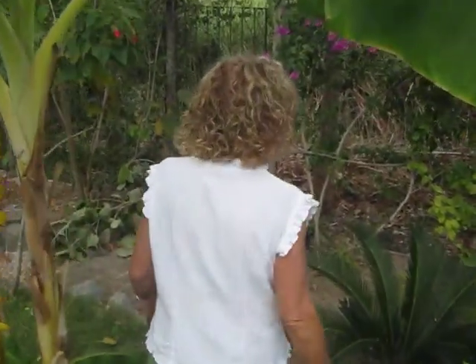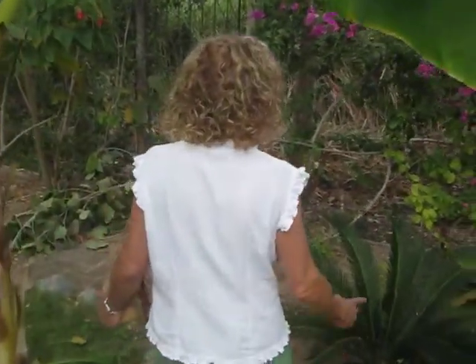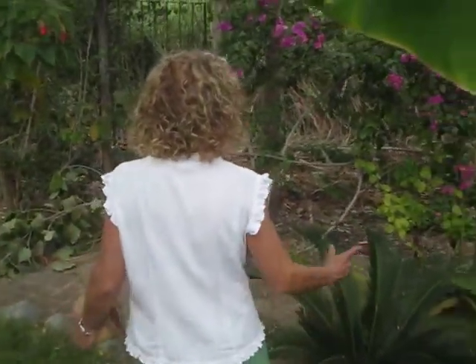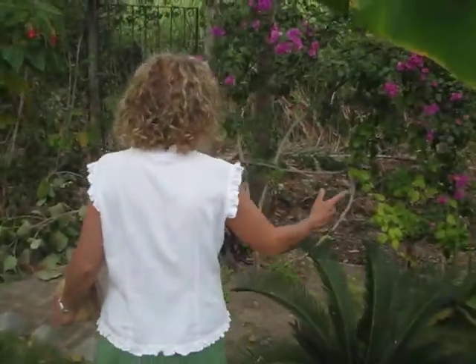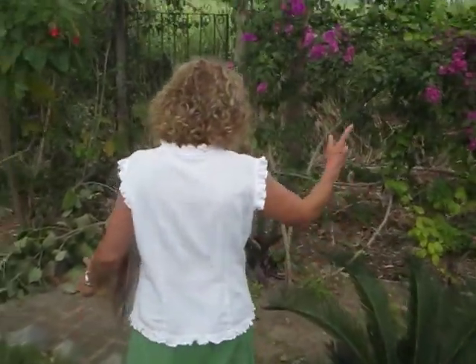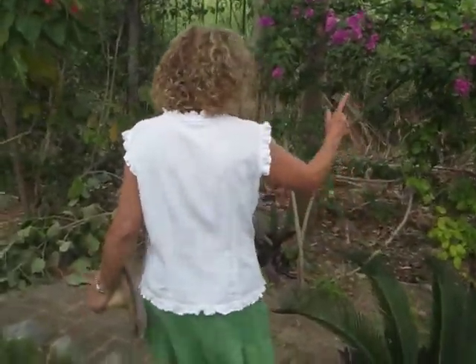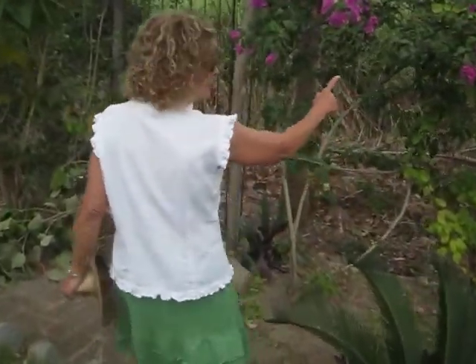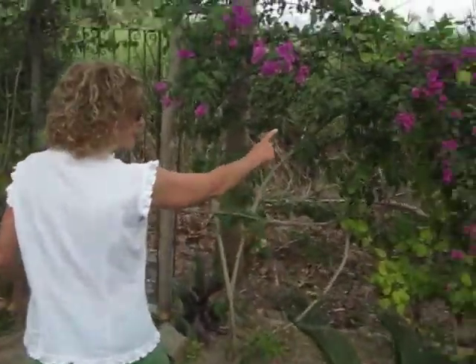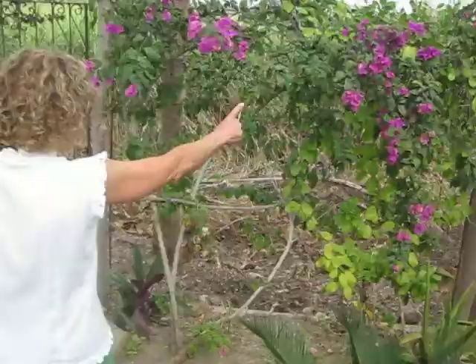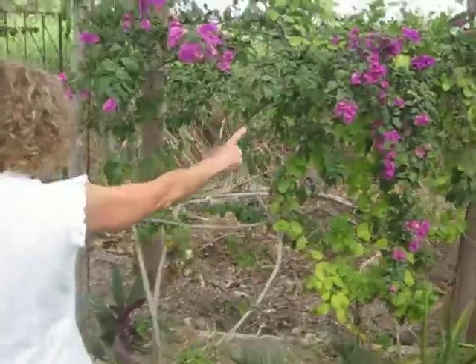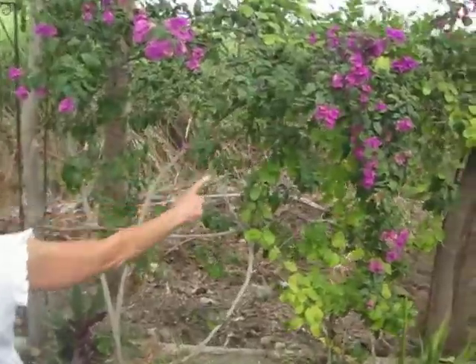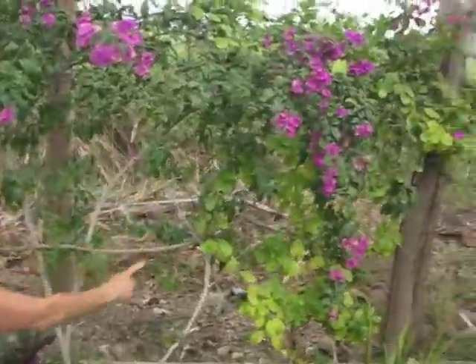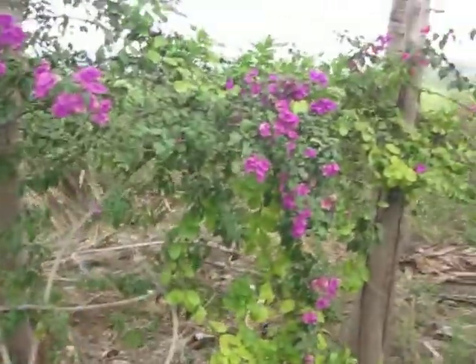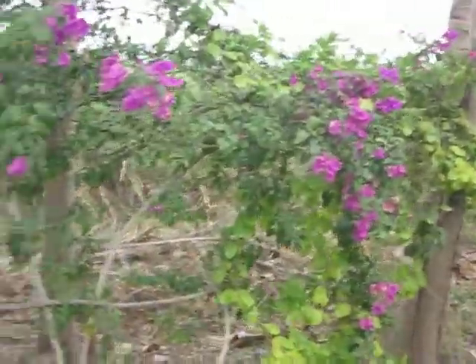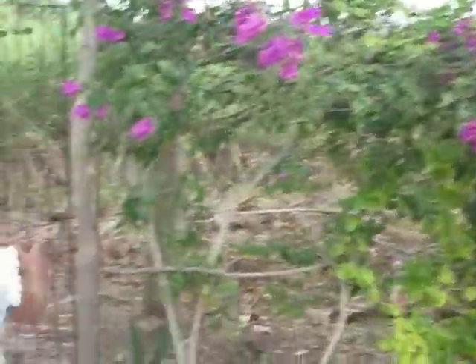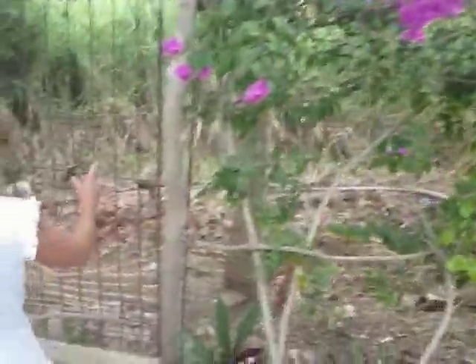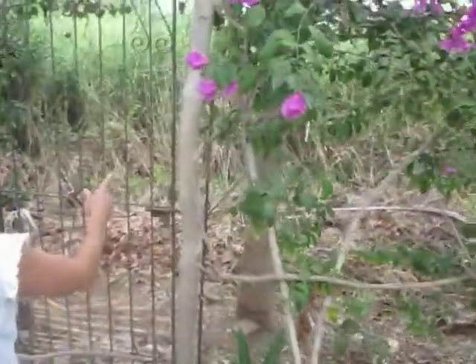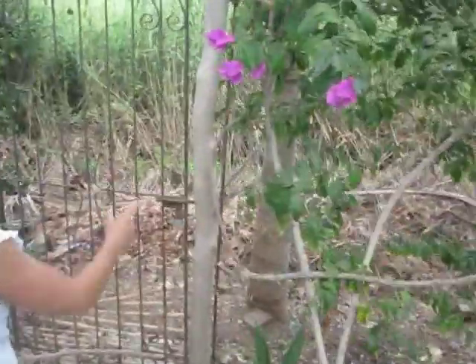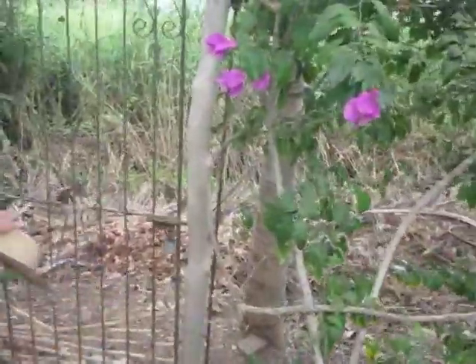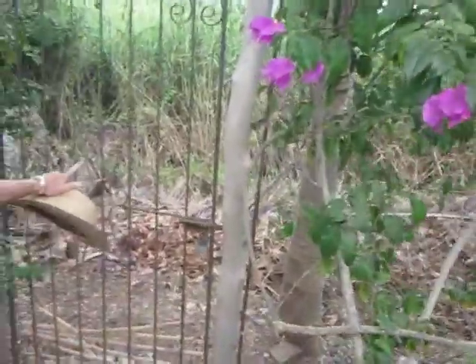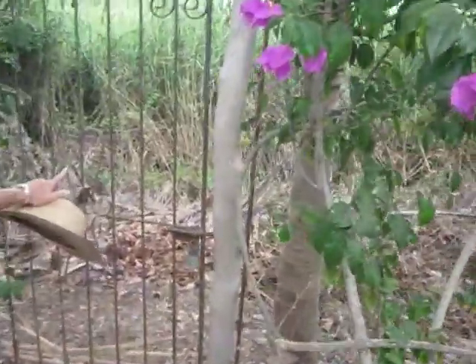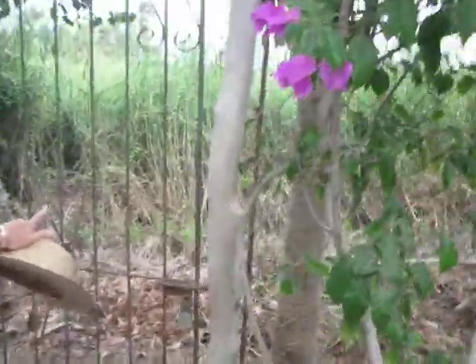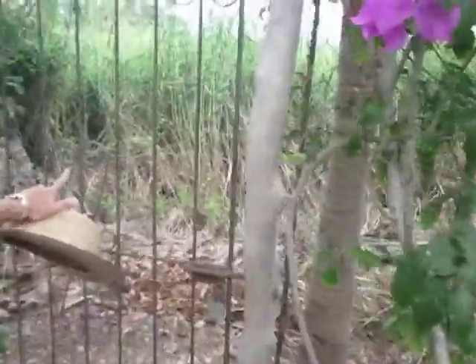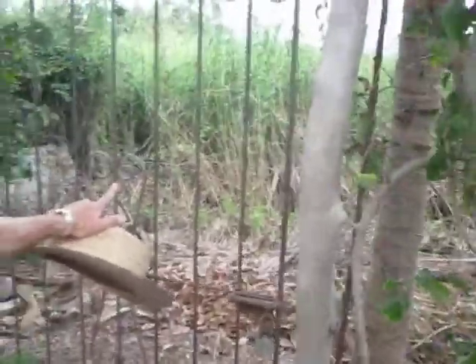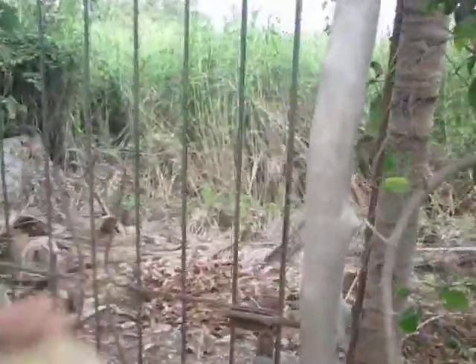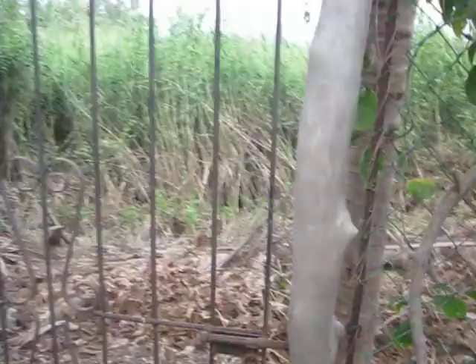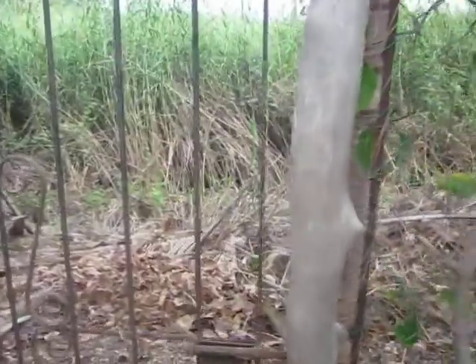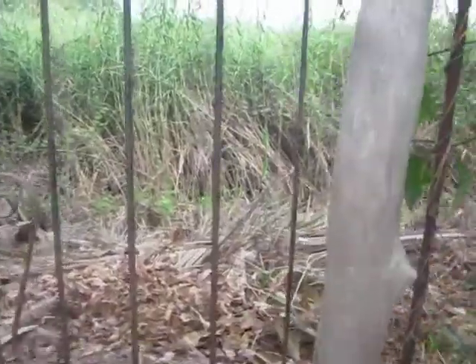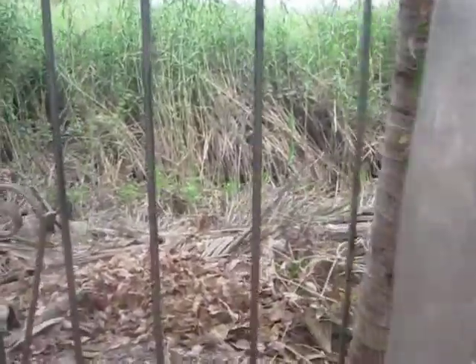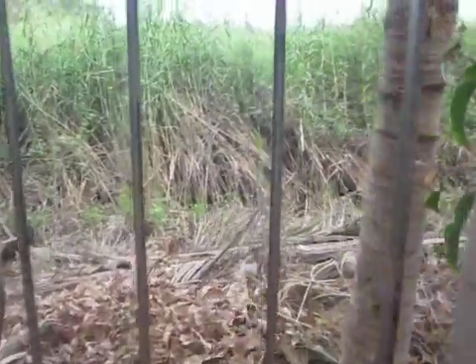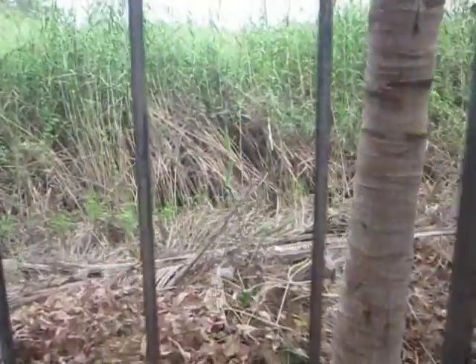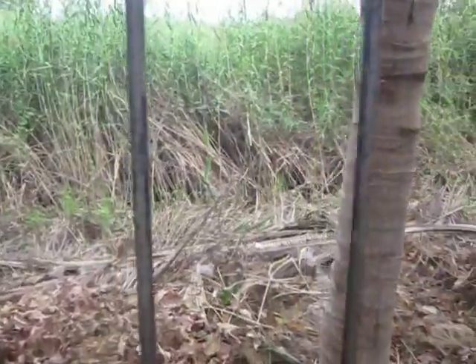And then we got the bougainvillea, and there's the lagoon. And the lagoon, Nicky, is where the crocodiles are, somewhere in there.